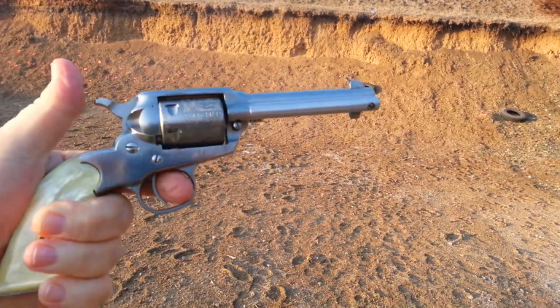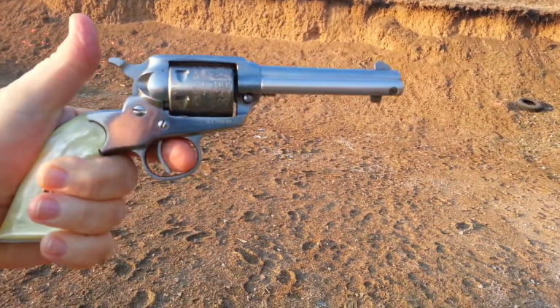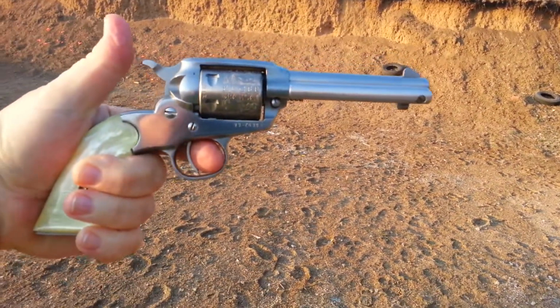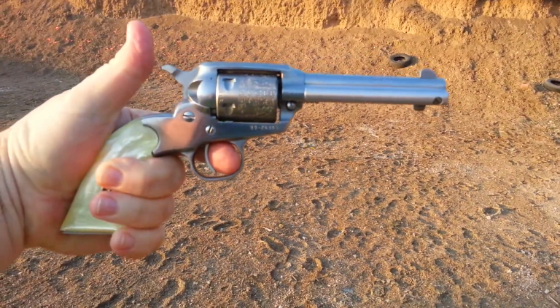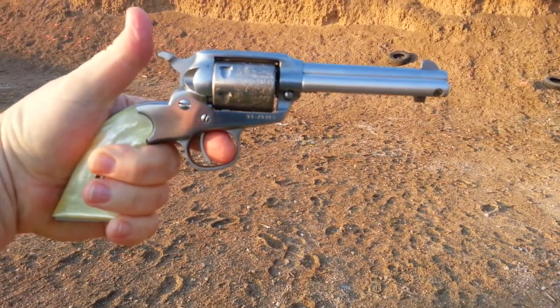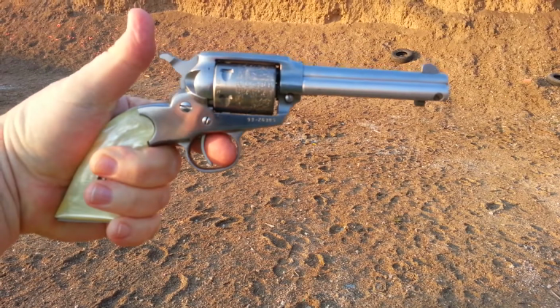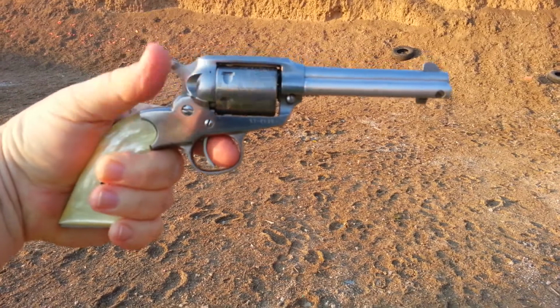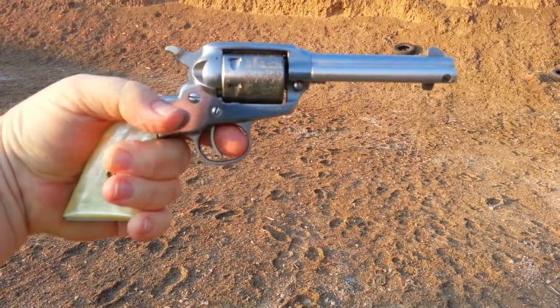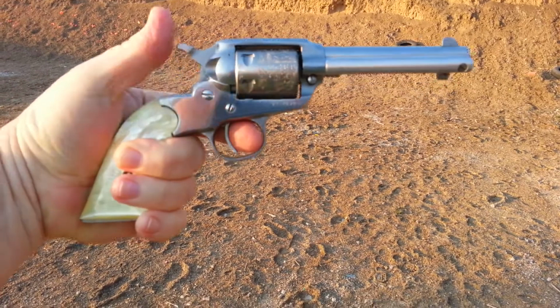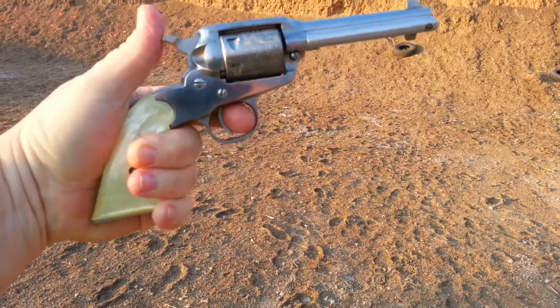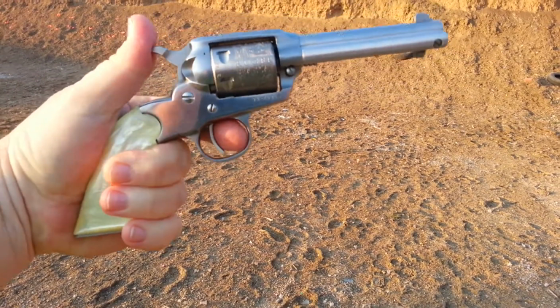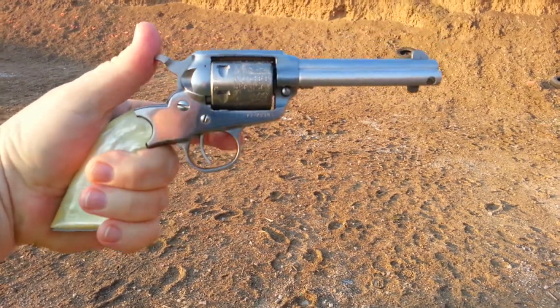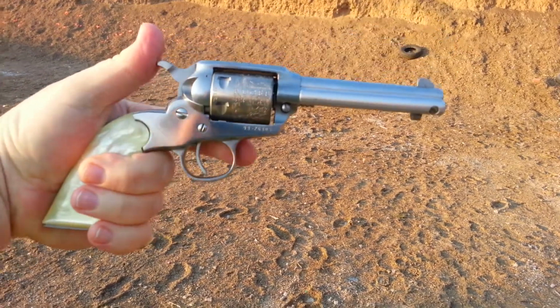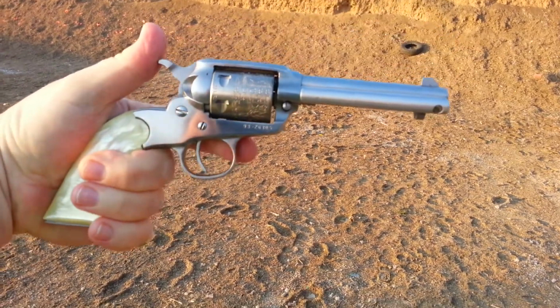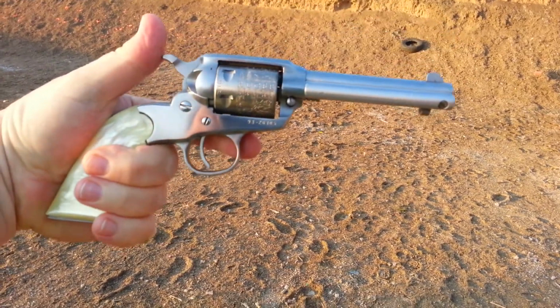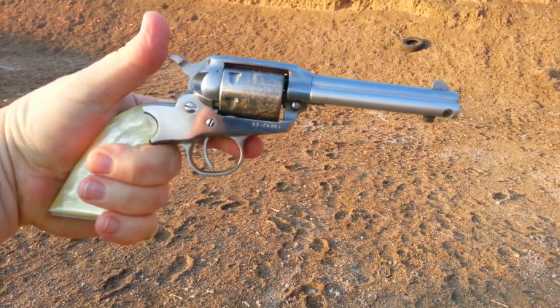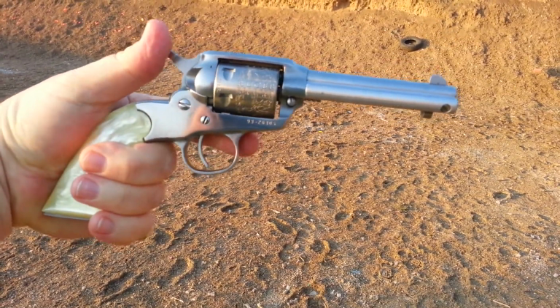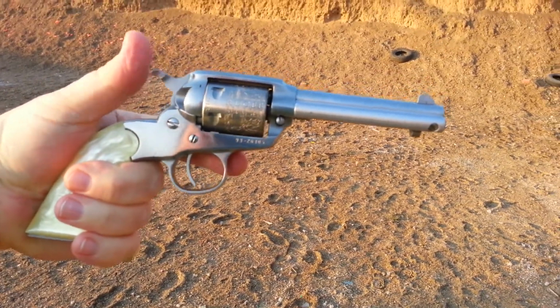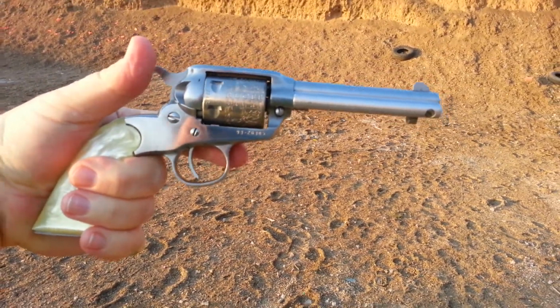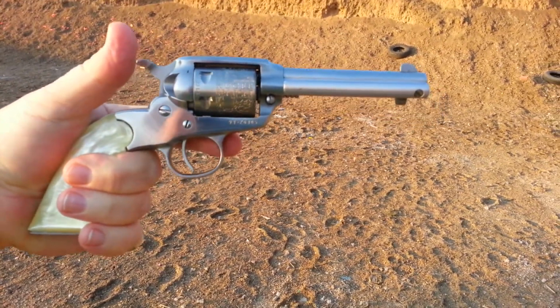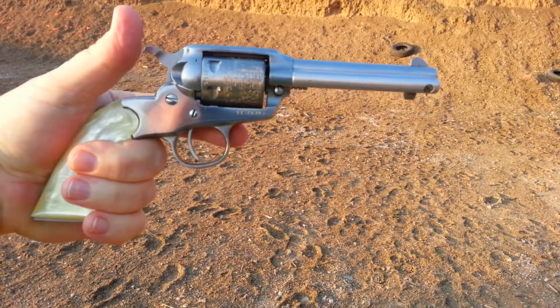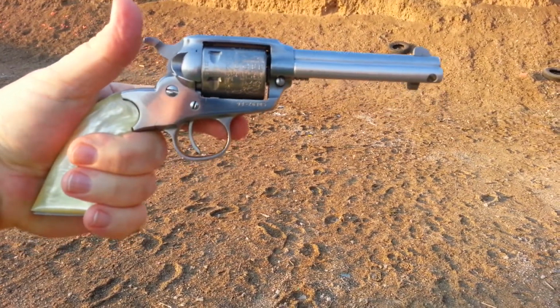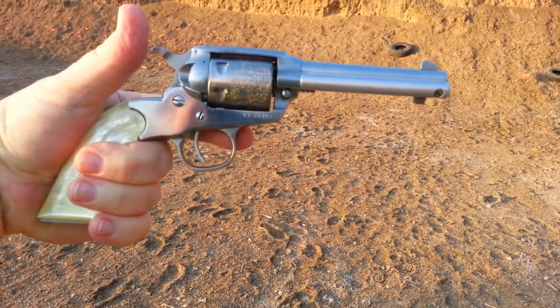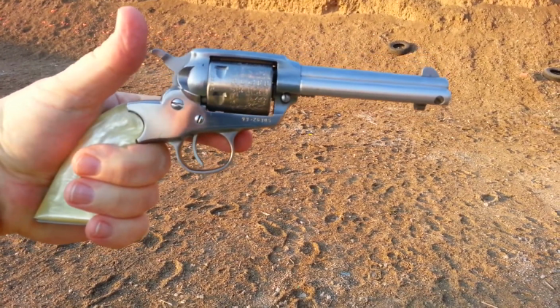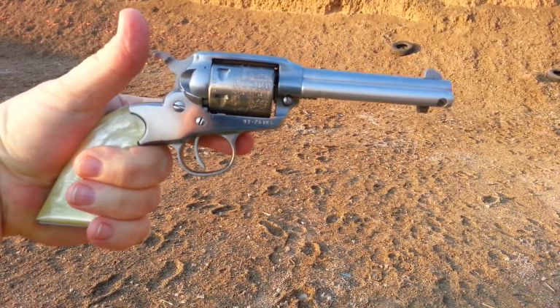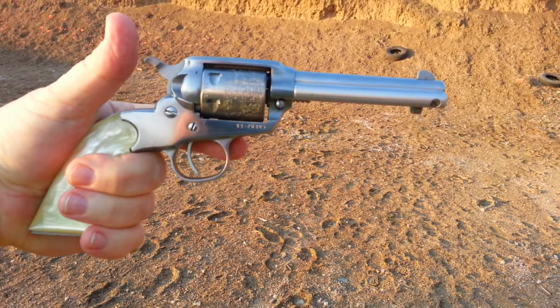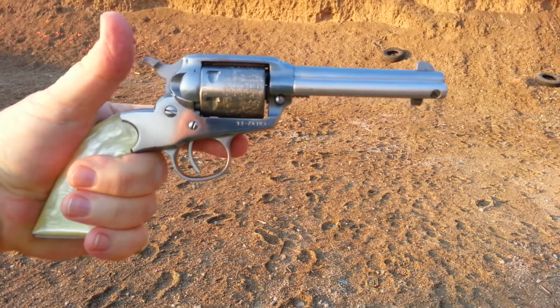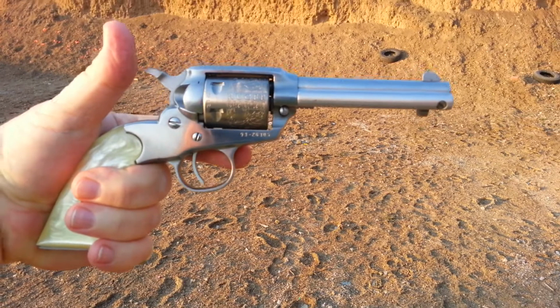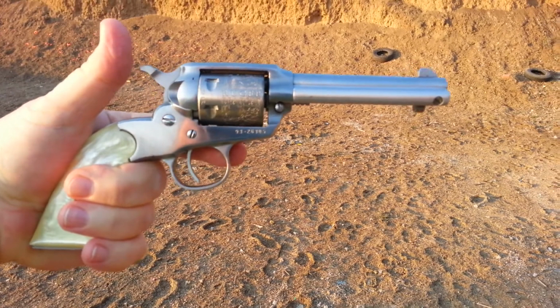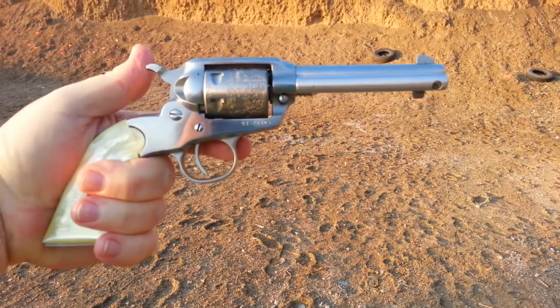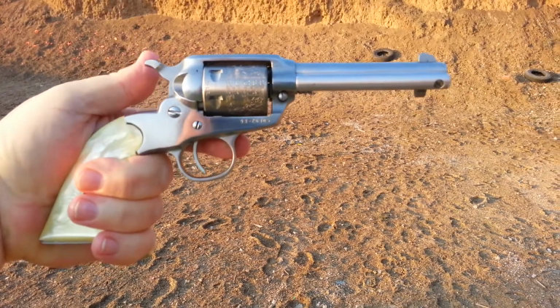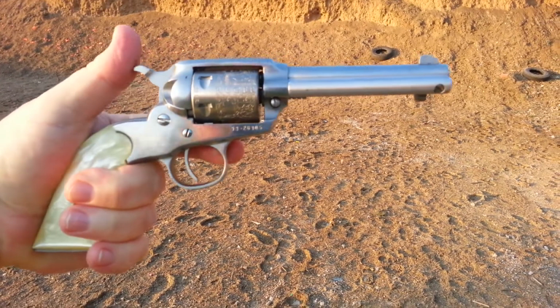And that's what it sounds like and what it looks like. So we've got to get the grips tightened up — don't want to tighten them down too much. Get some silicone on here and get those put on.